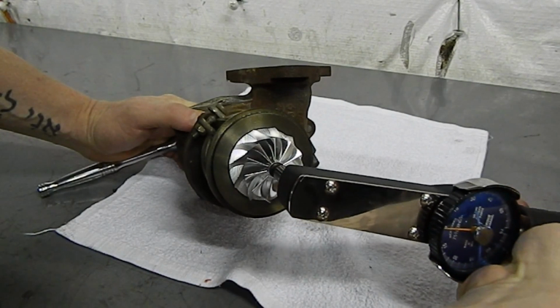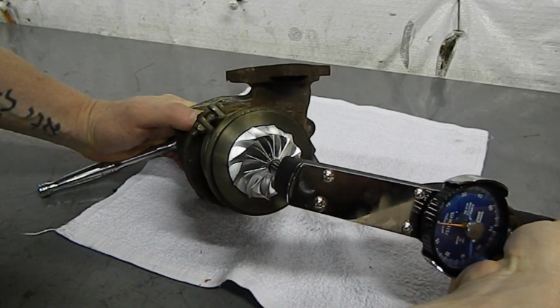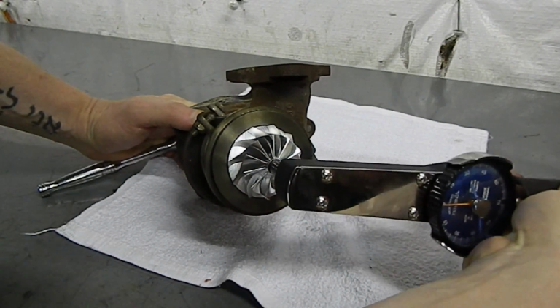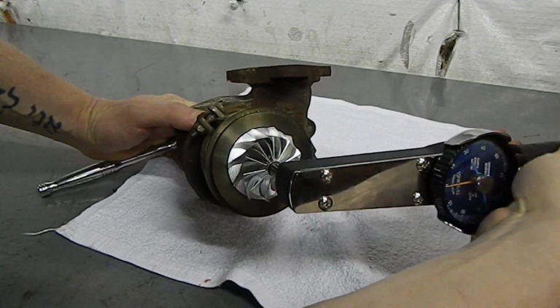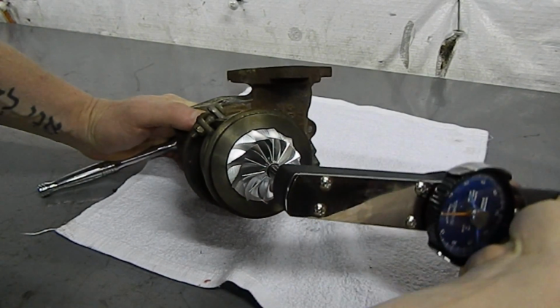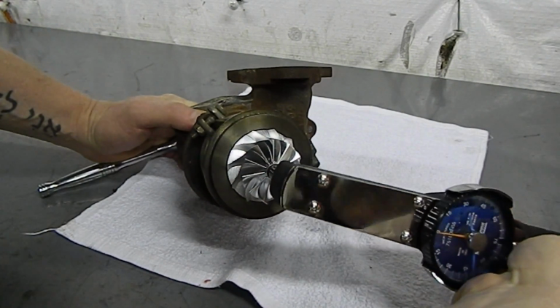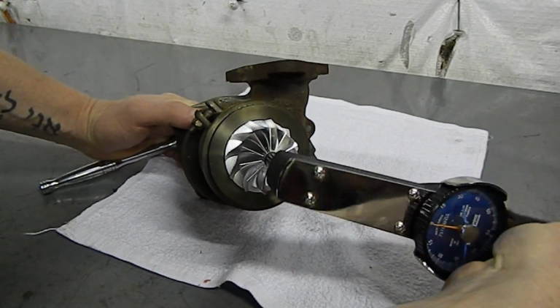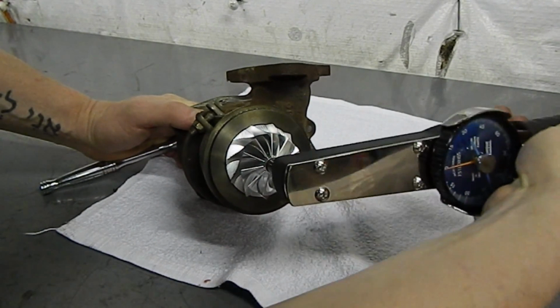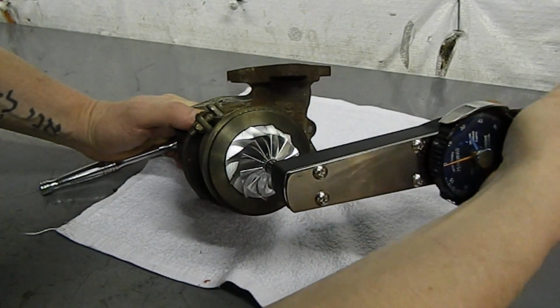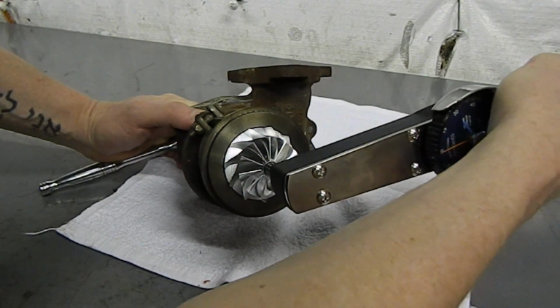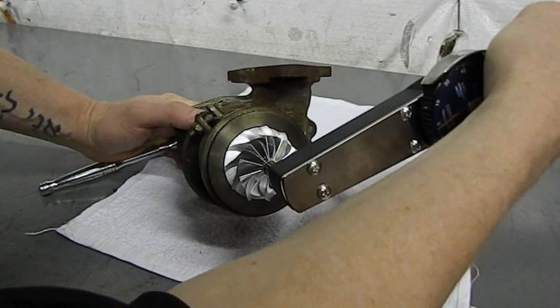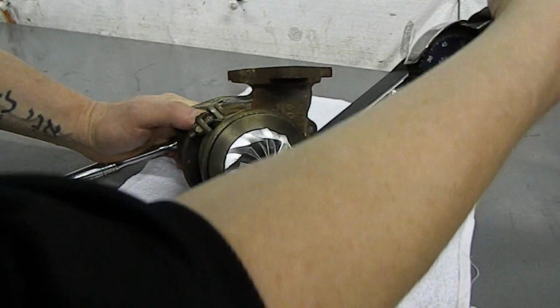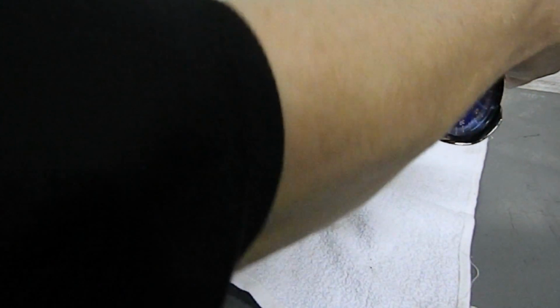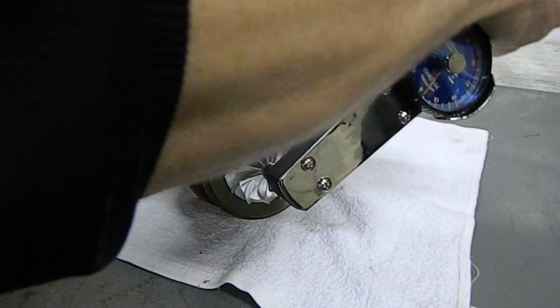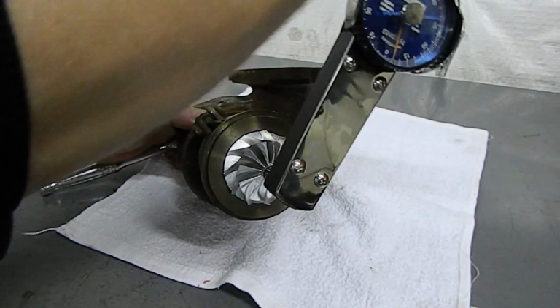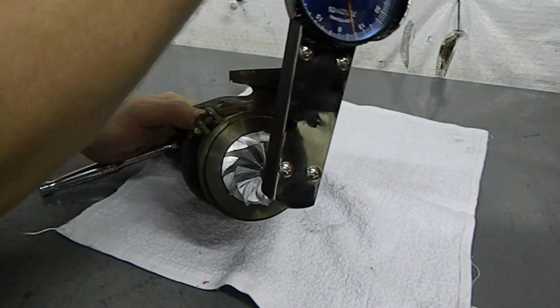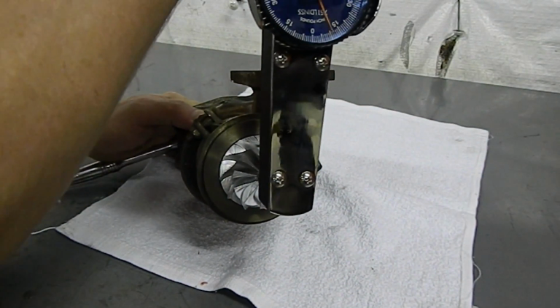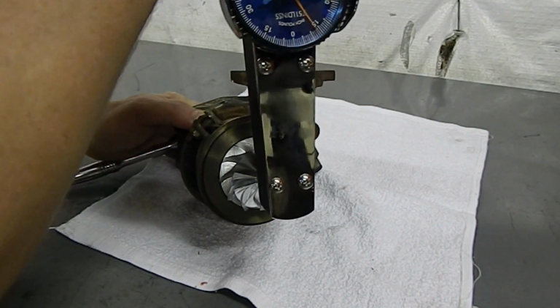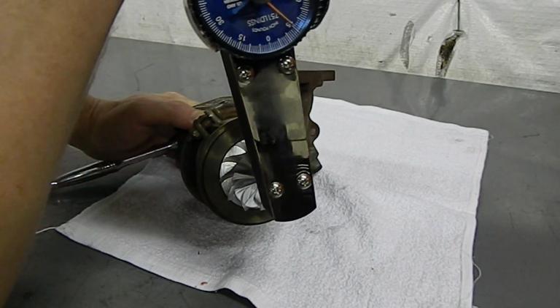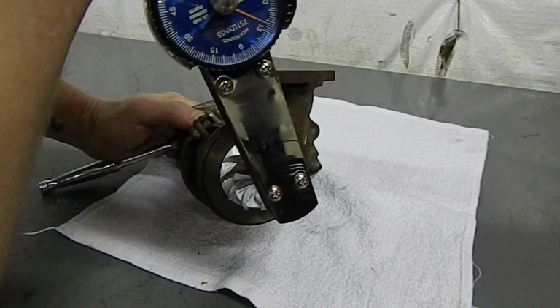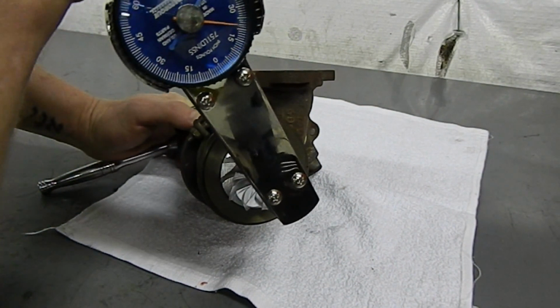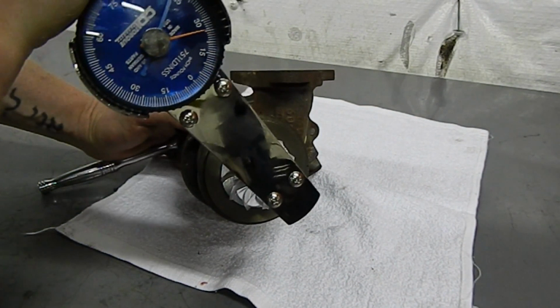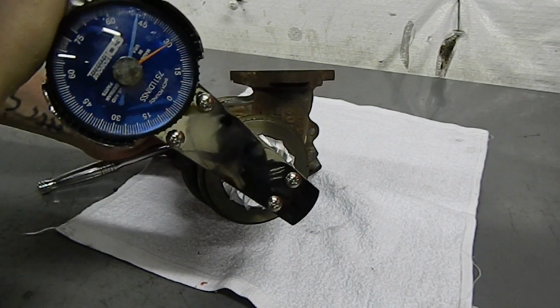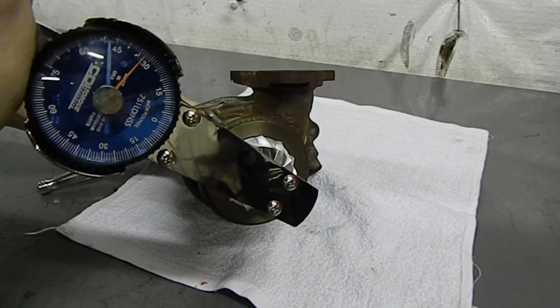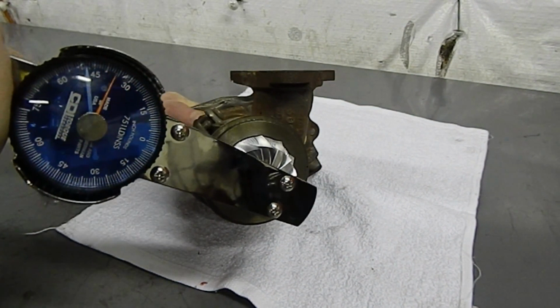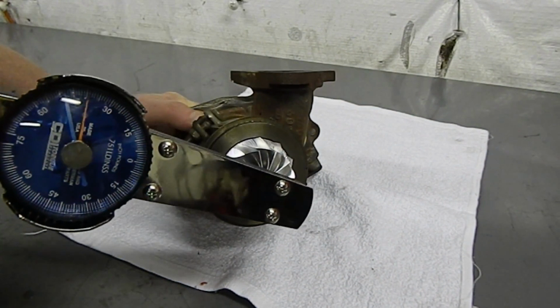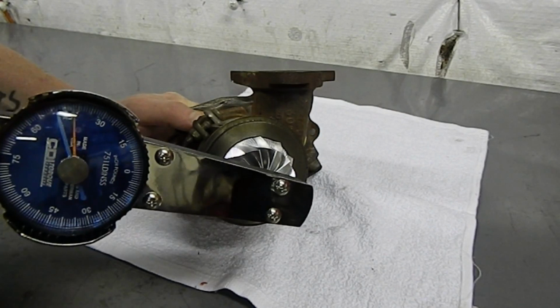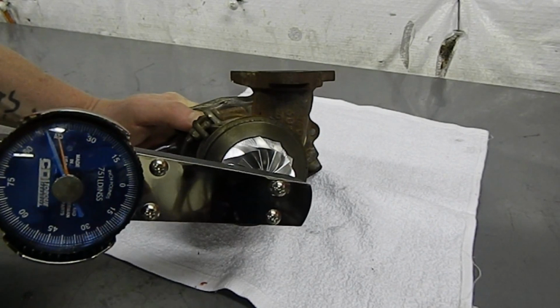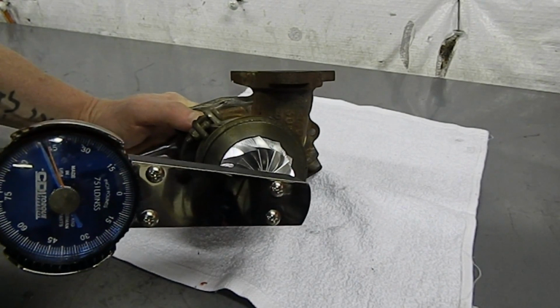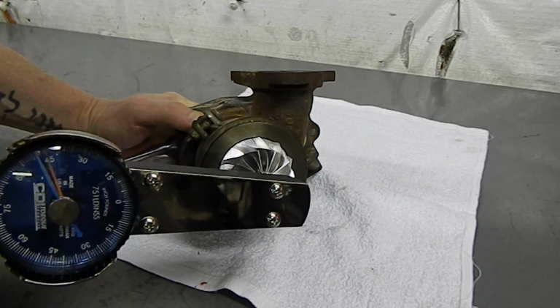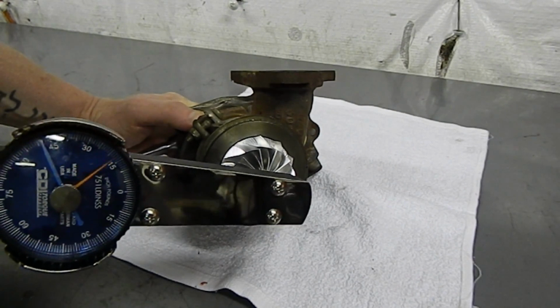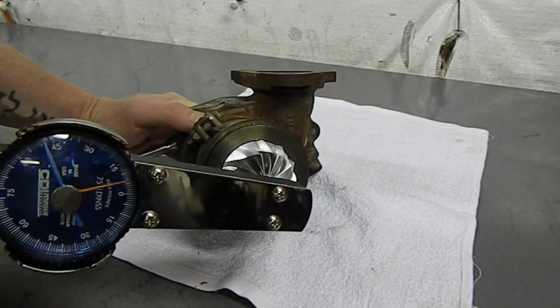This can be a little tricky and an extra hand can be helpful. Go nice and slow and watch your torque meter climb until you hit 48 inch-pounds, and you're done.